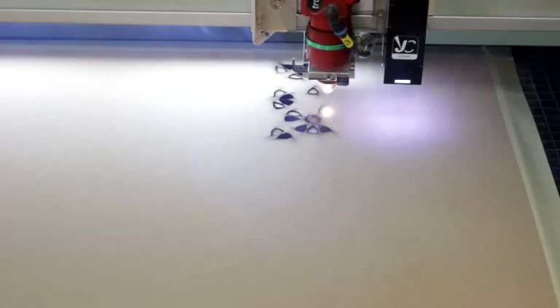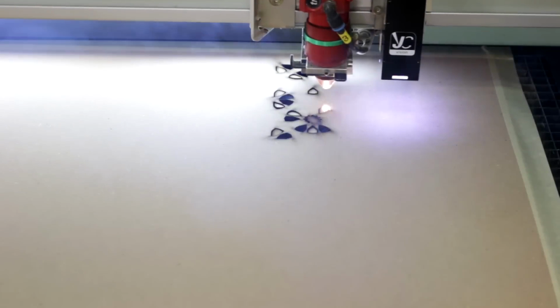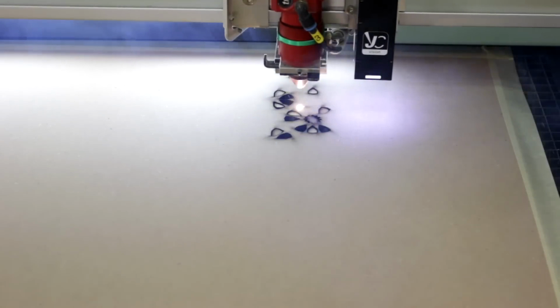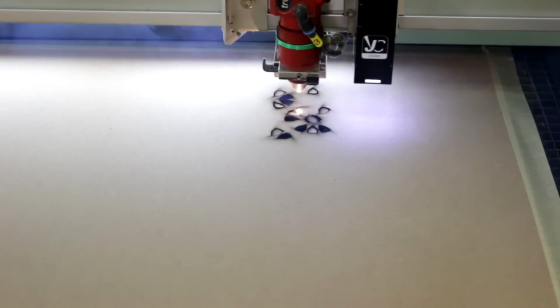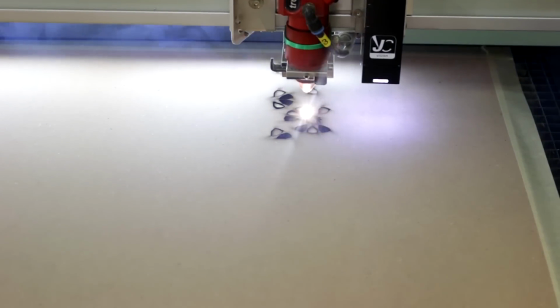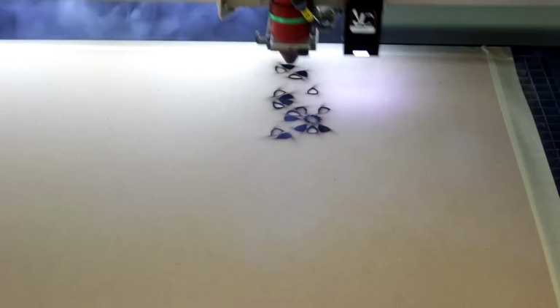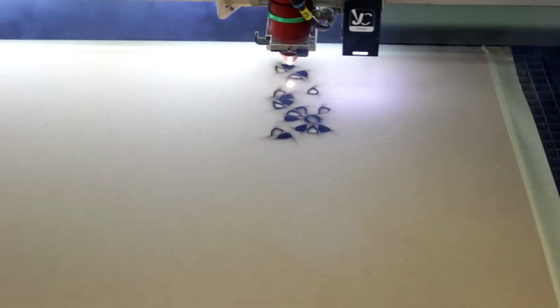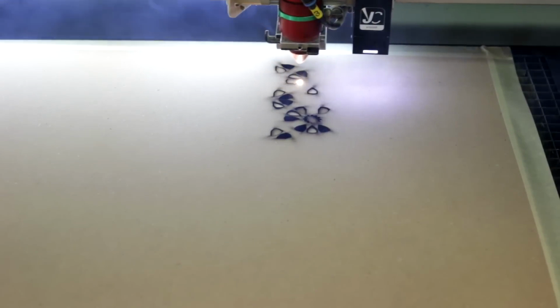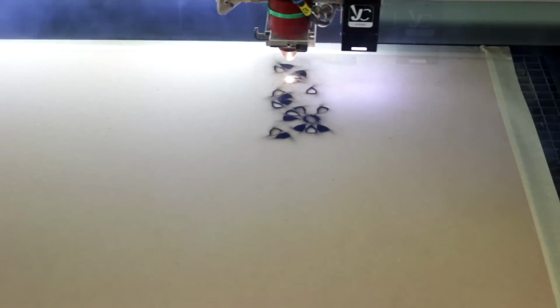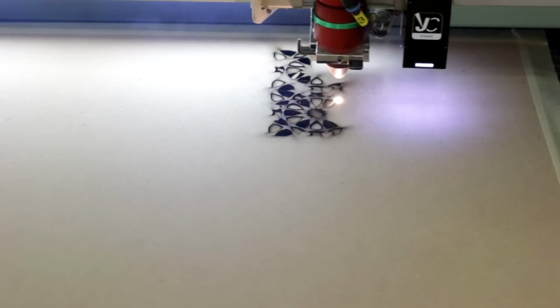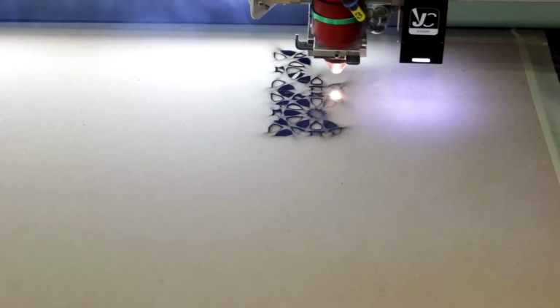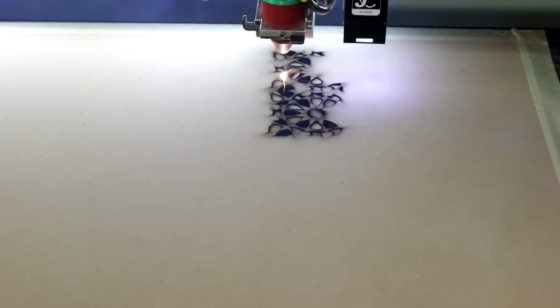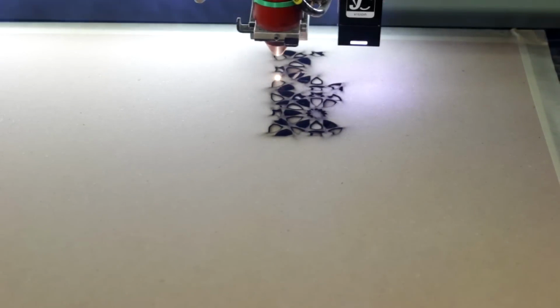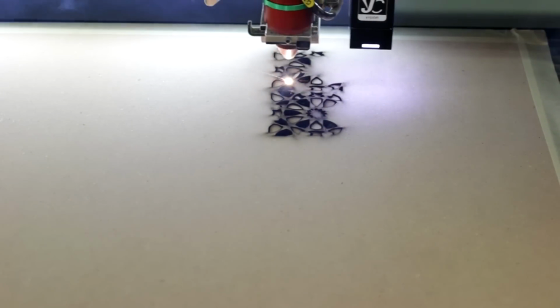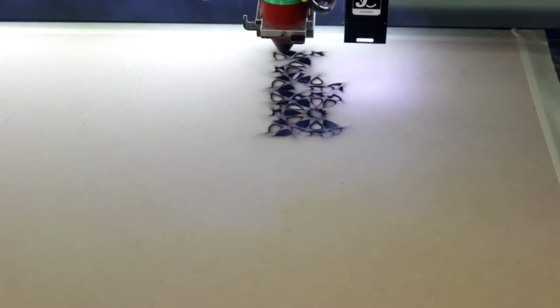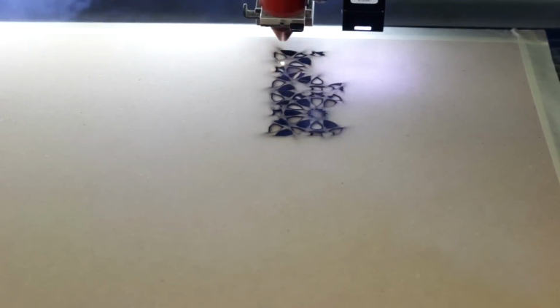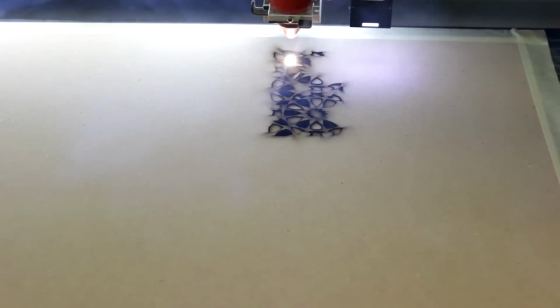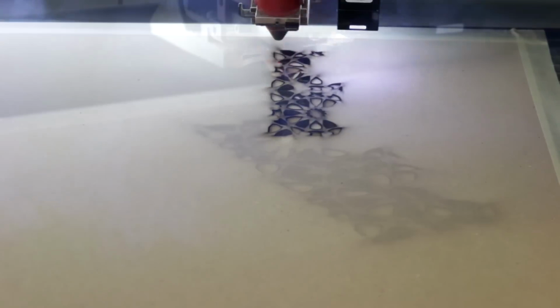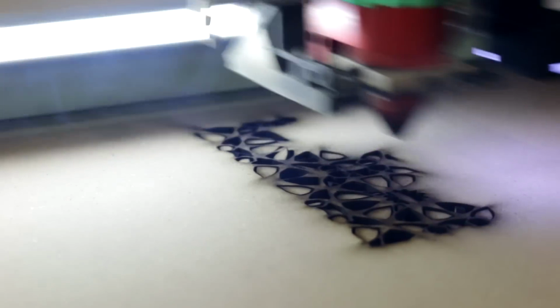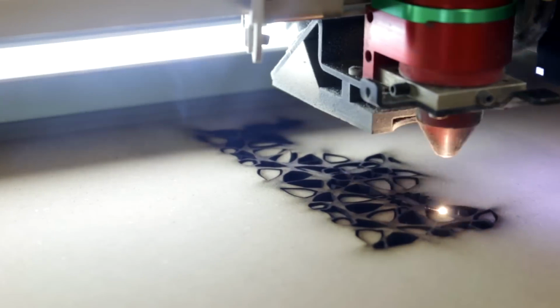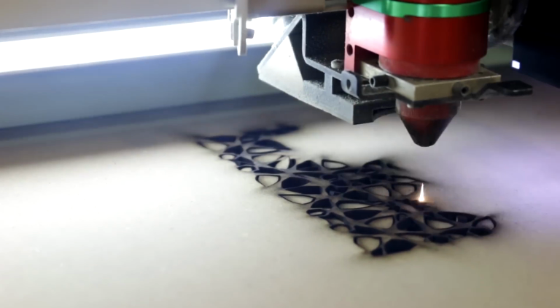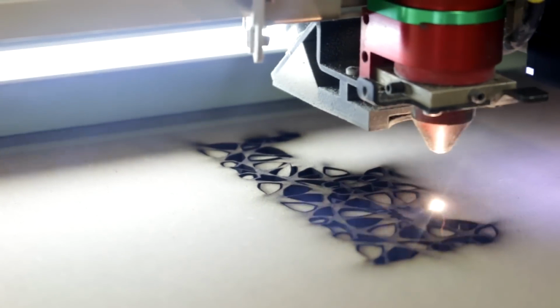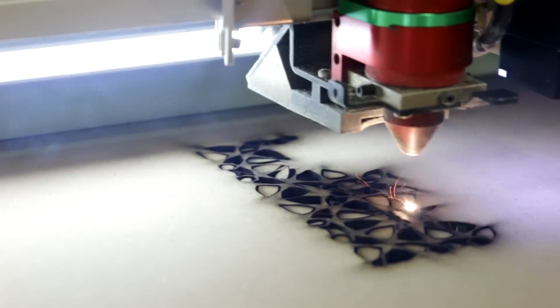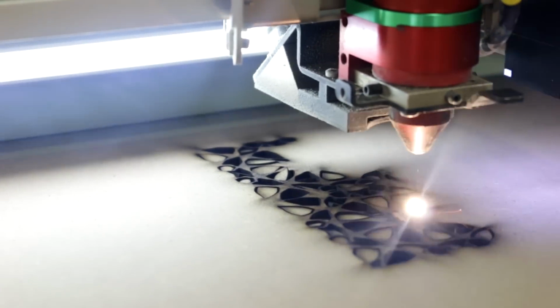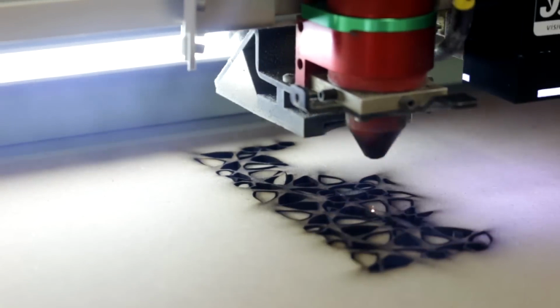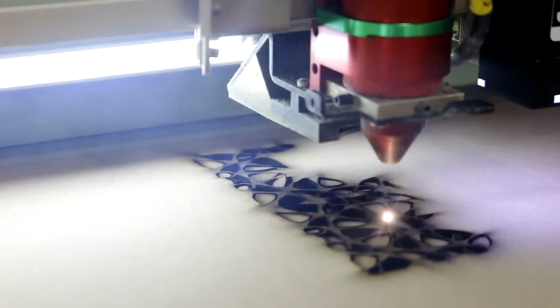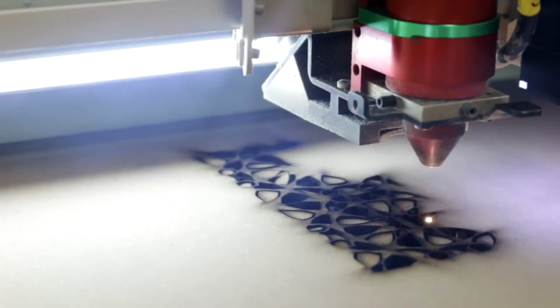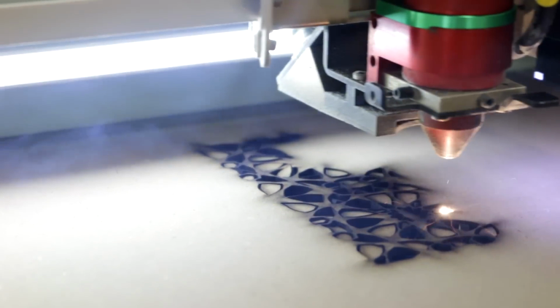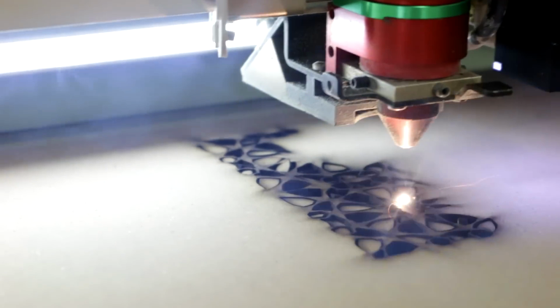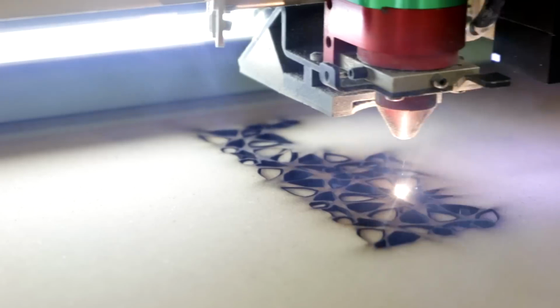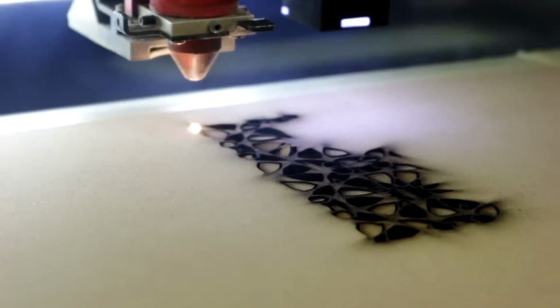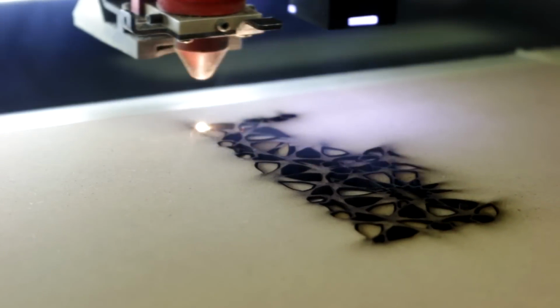The MDF comes in two thicknesses: one eighth and one quarter of an inch. The full sheet size is 24 by 48, but we also sell it in half sheet and quarter sheet. We use our 200 watt SB500 at 100% power for the cut and 1.5 speed.